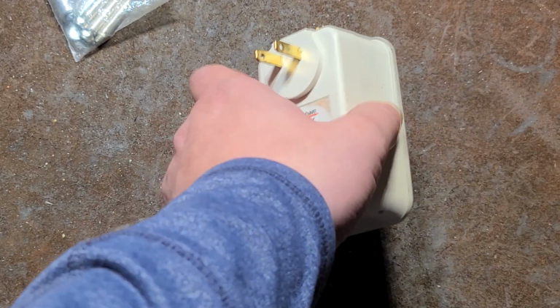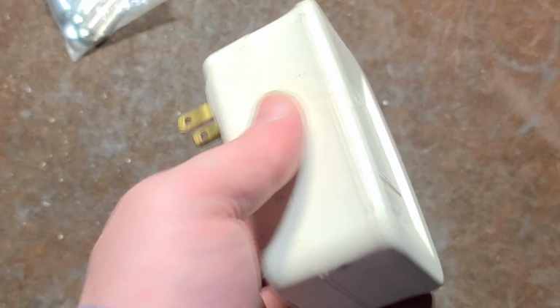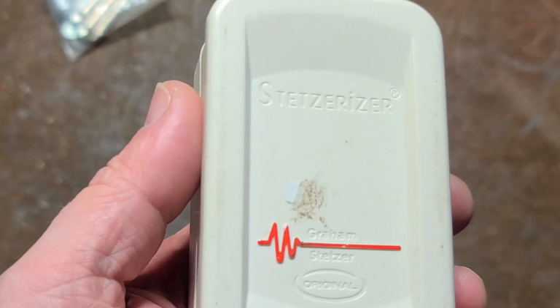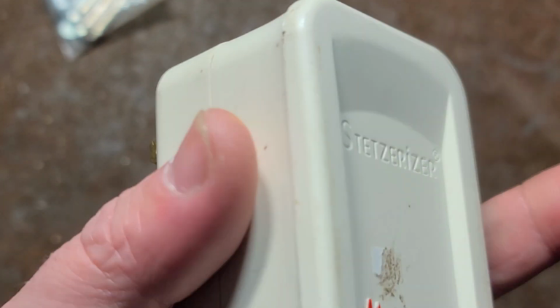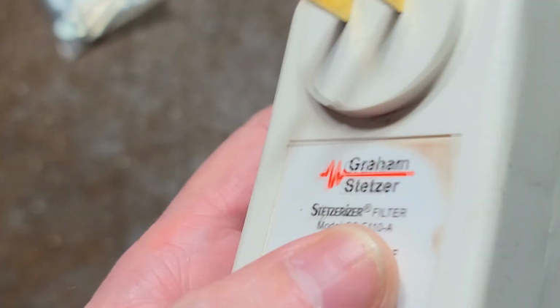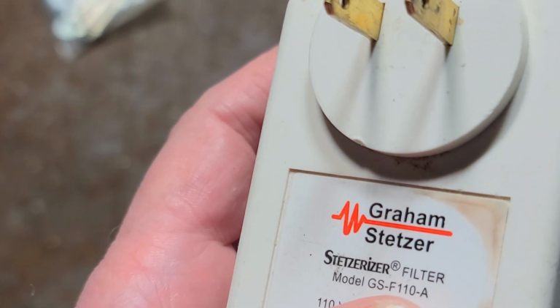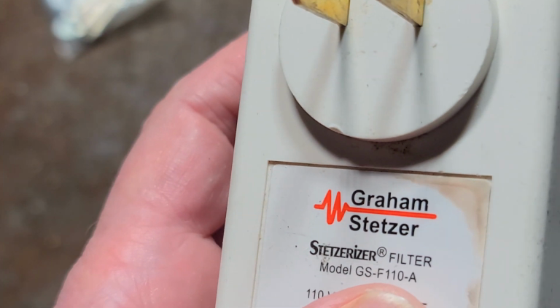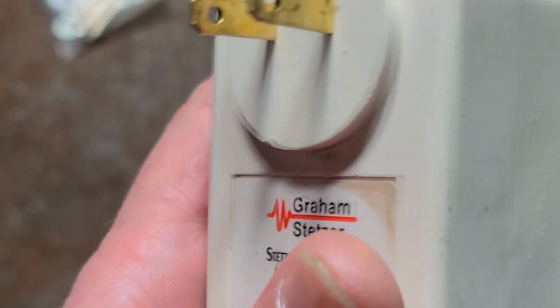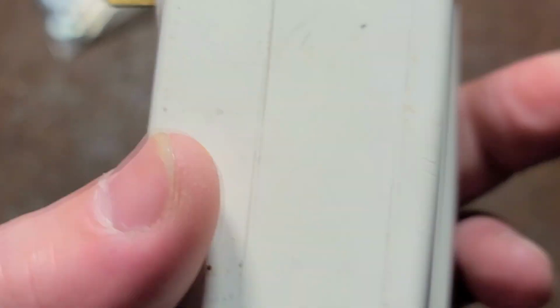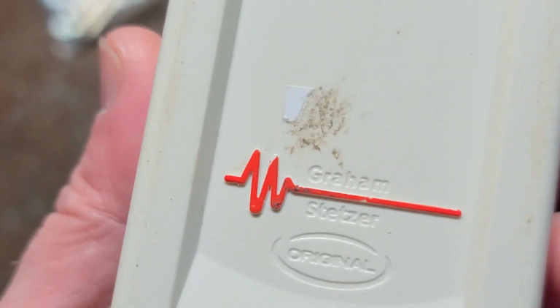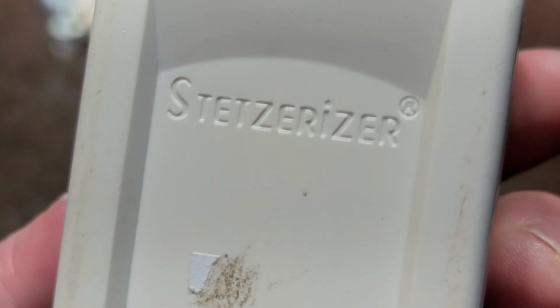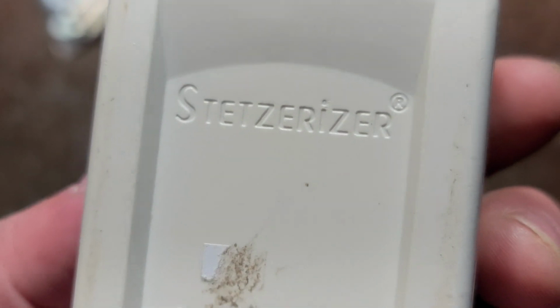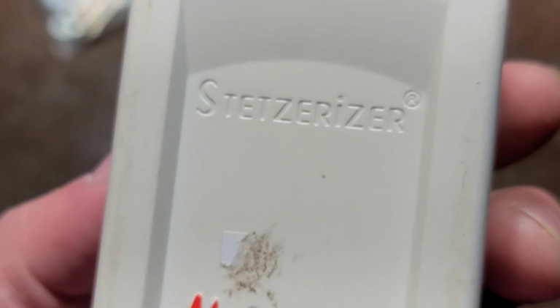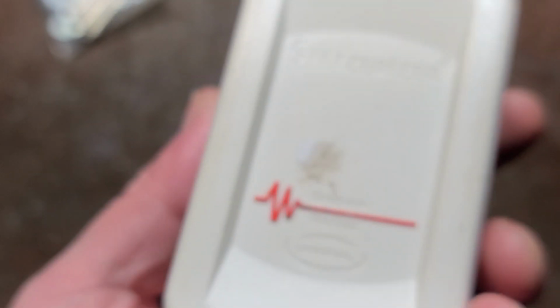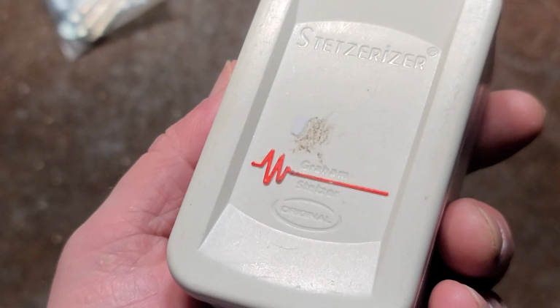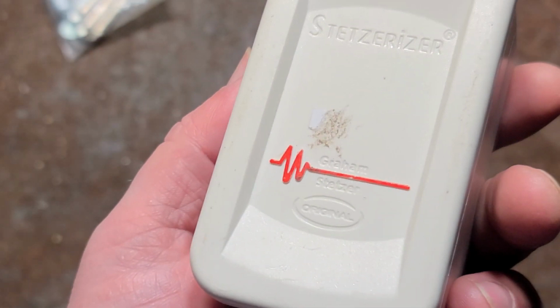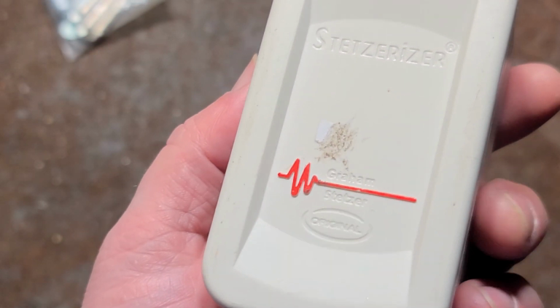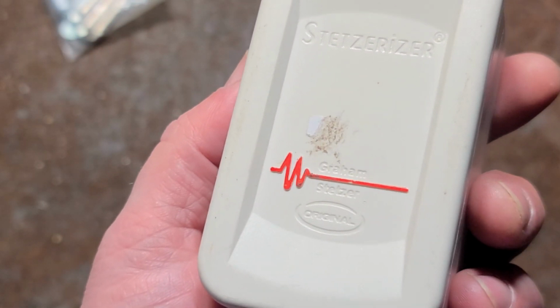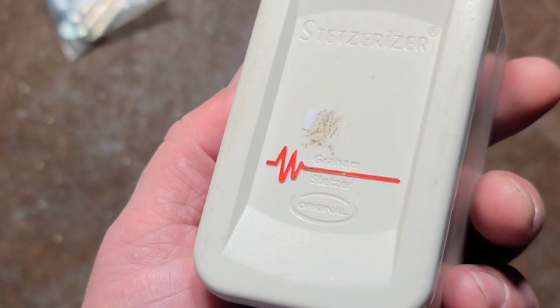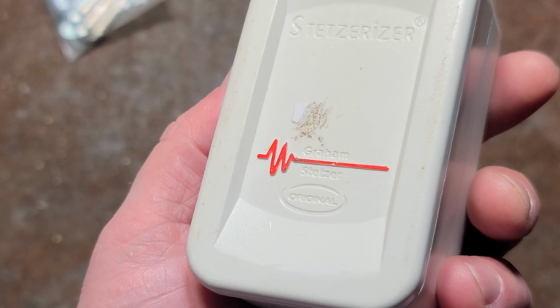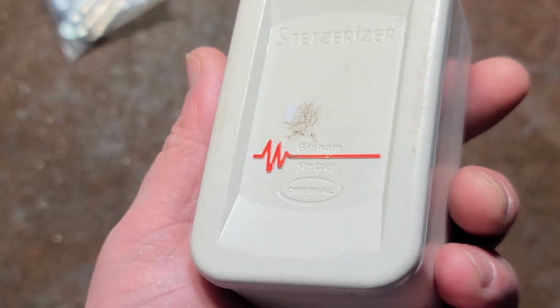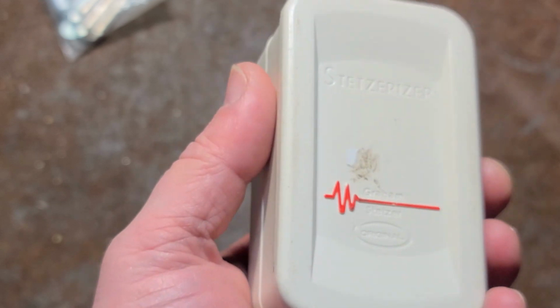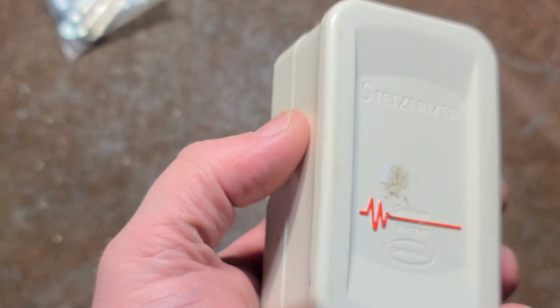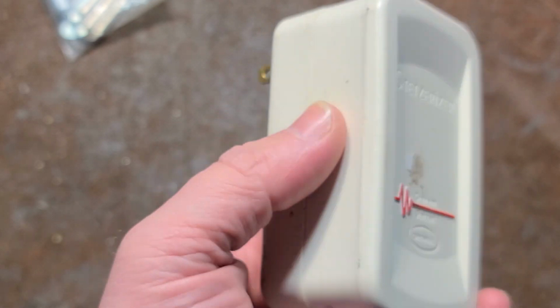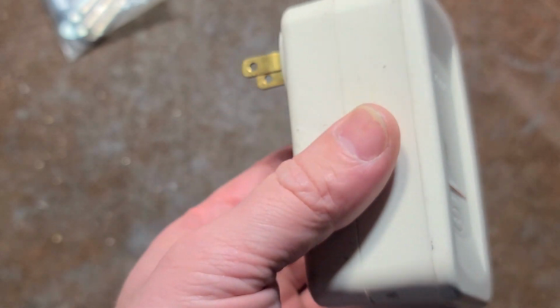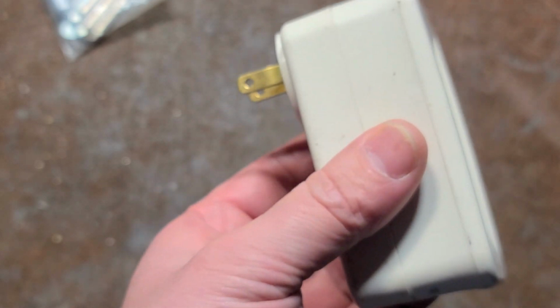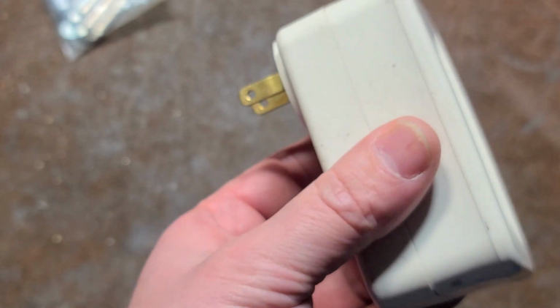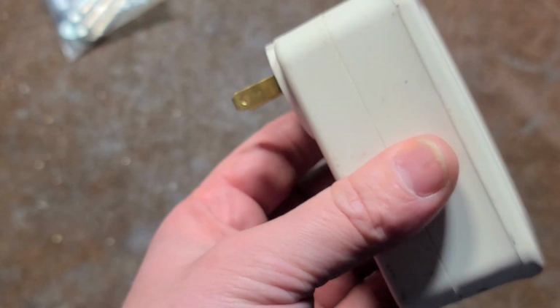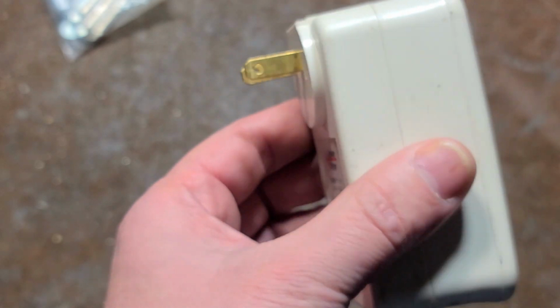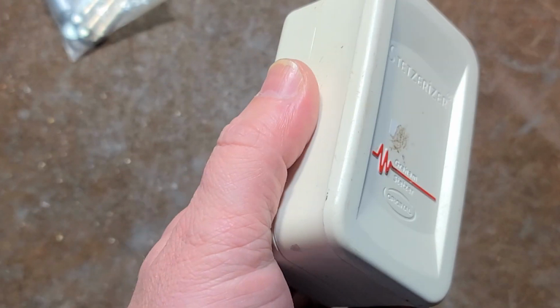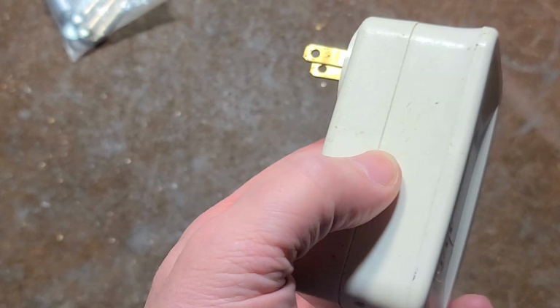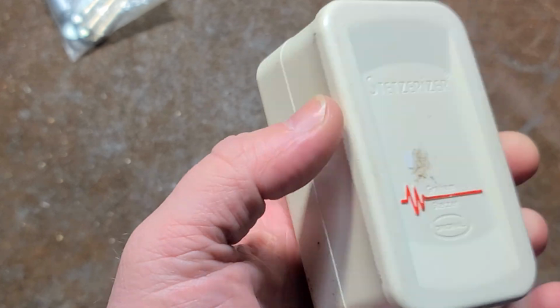Cadis Maximus here. These are called the Gram Stetzerizers. These are basically power line filters, but they're more capacitive based.